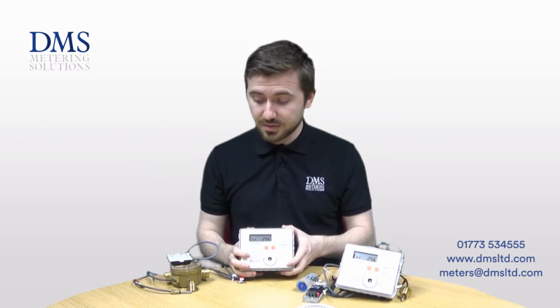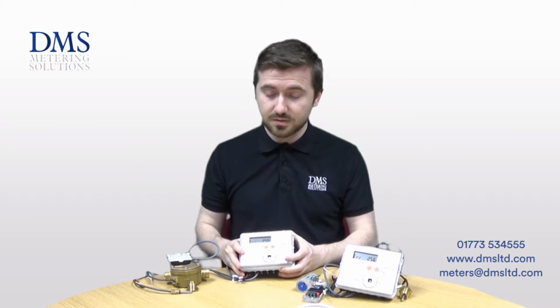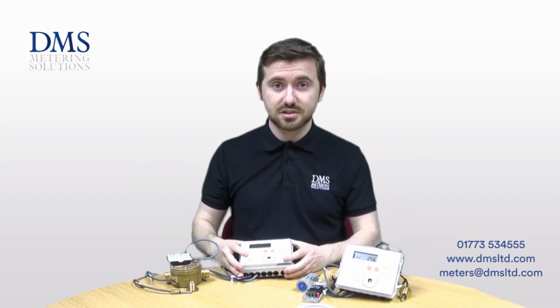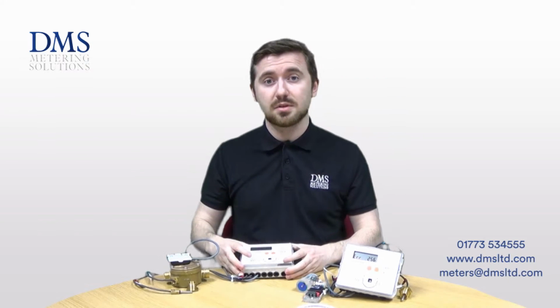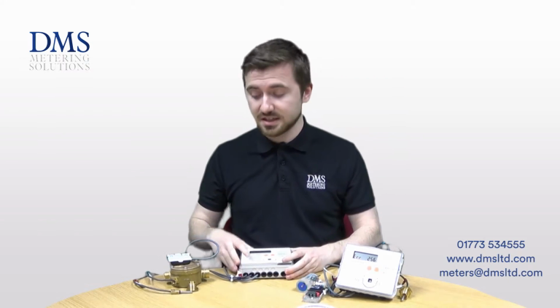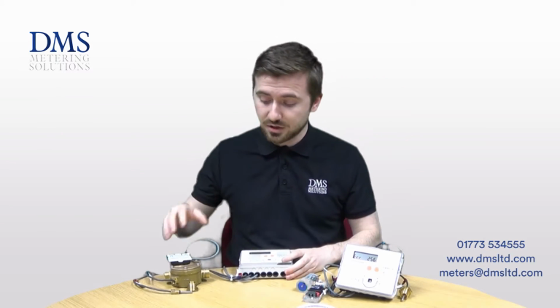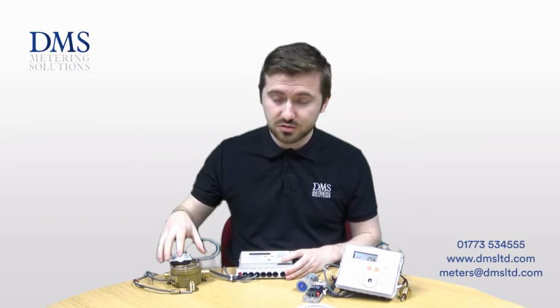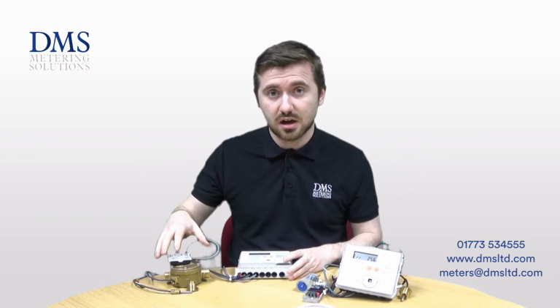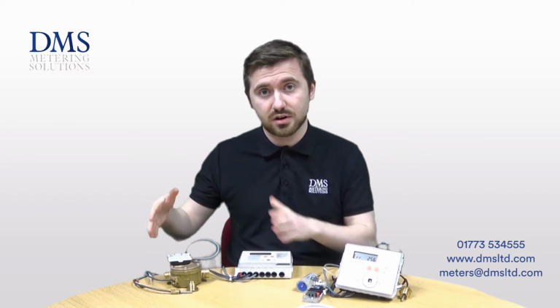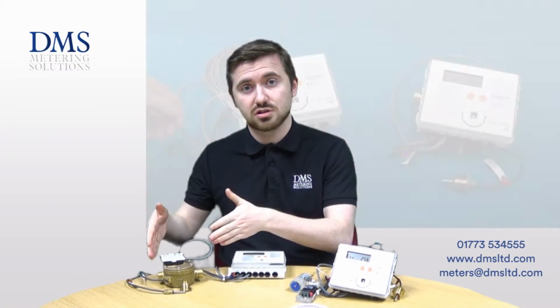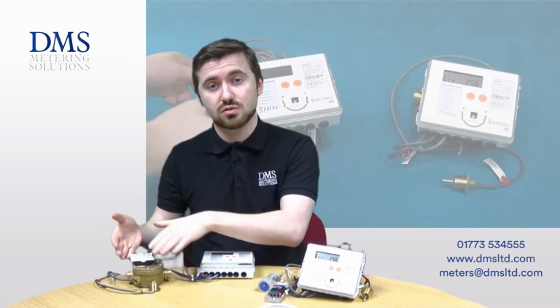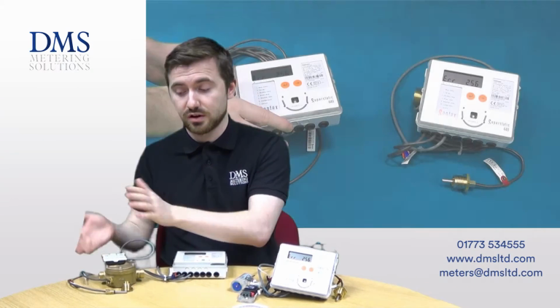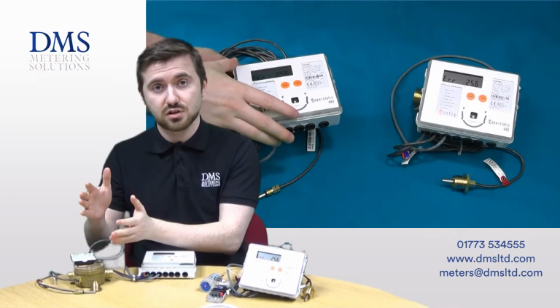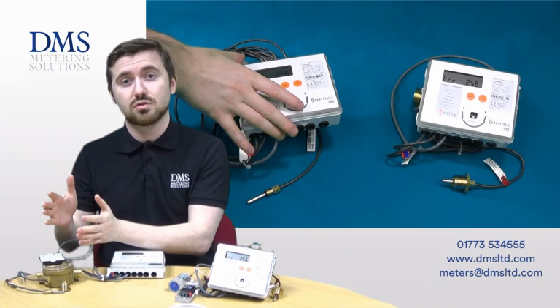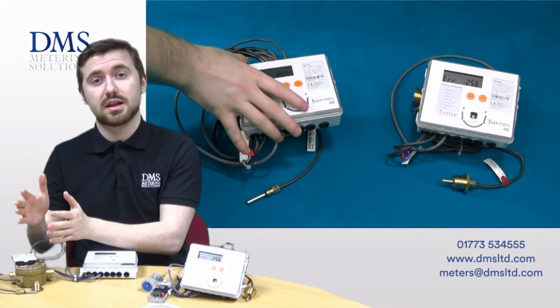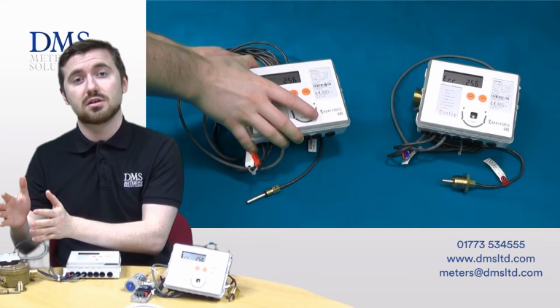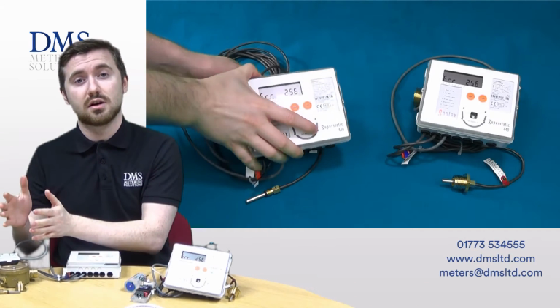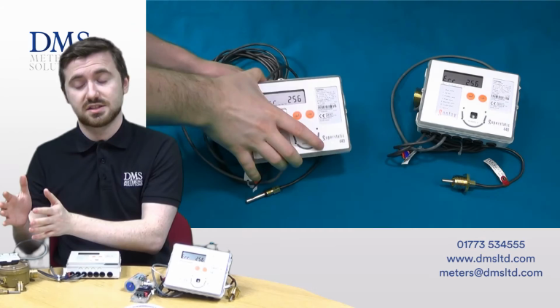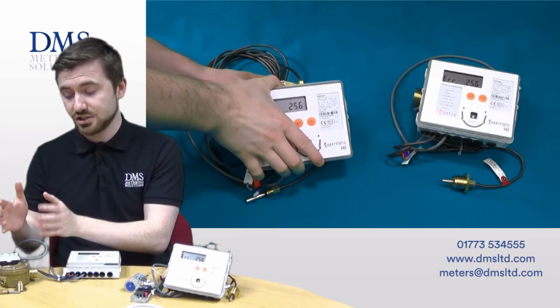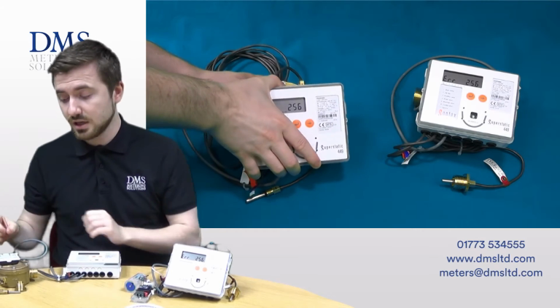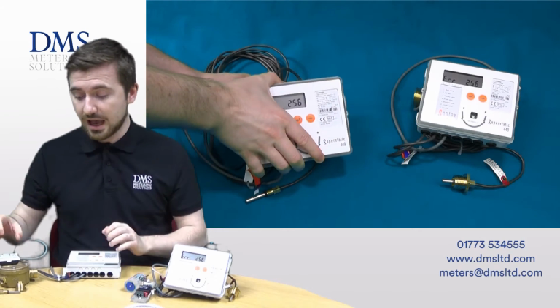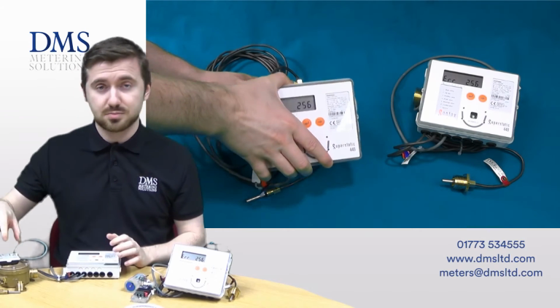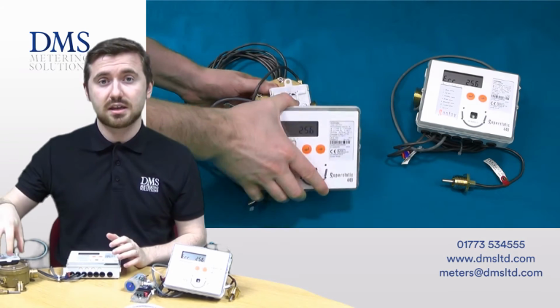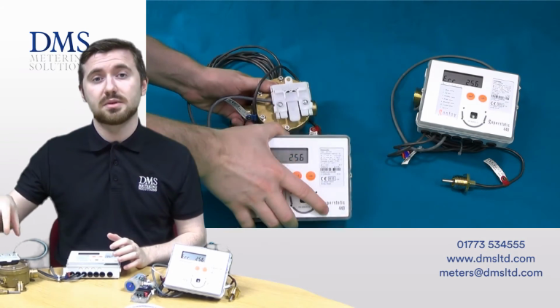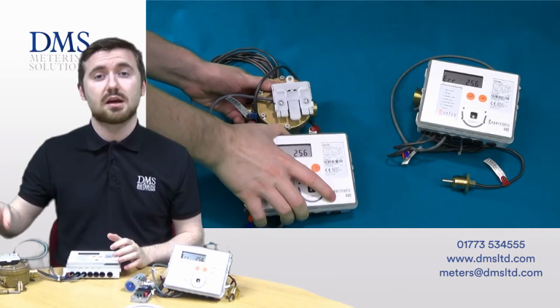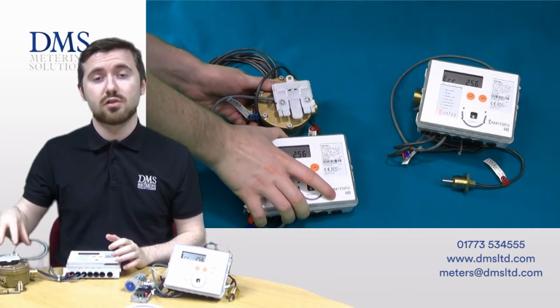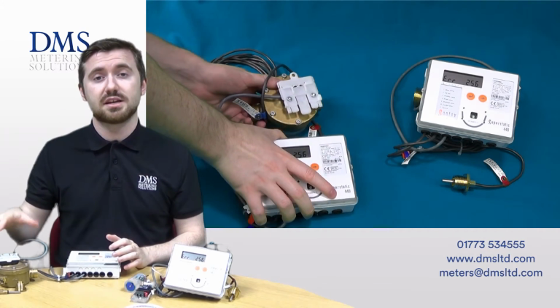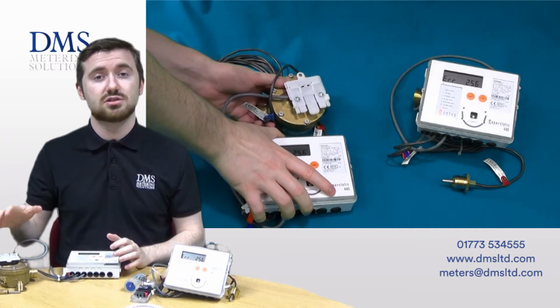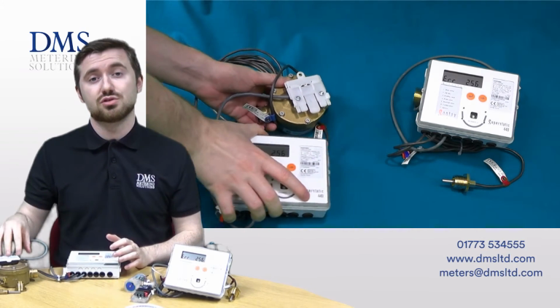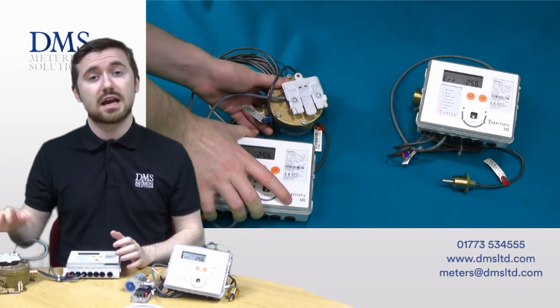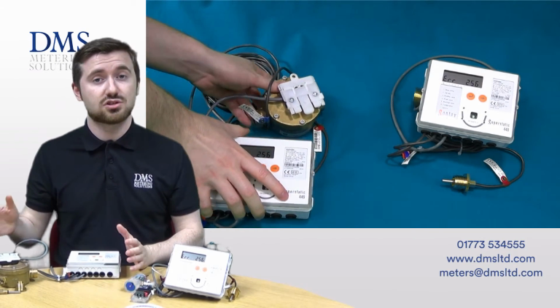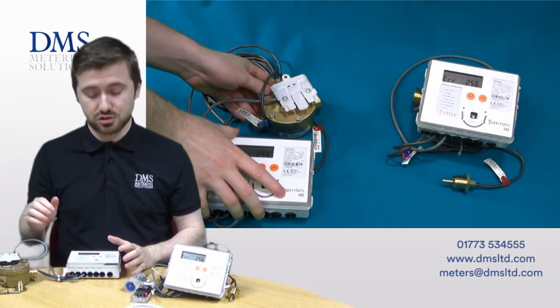It can also be used on smaller branches of biomass systems as well. Because of the measuring type, the meter can be used in either a horizontal or a vertical plane of installation, and this bracket on the meter can be rotated to suit as such.